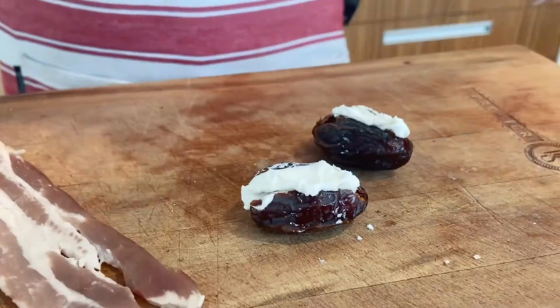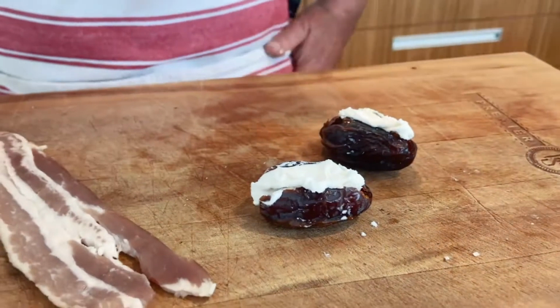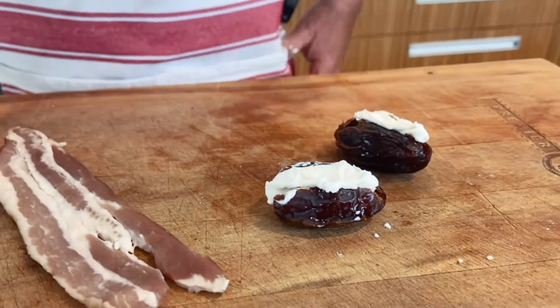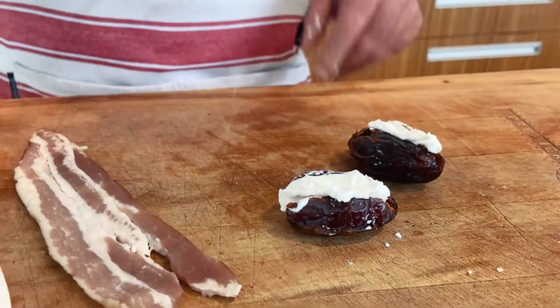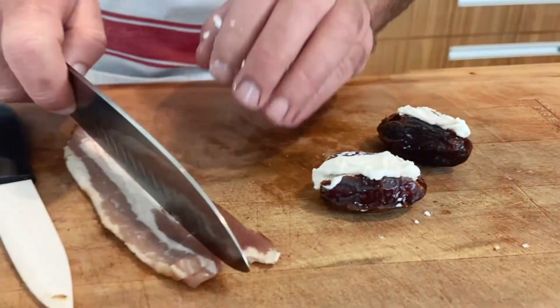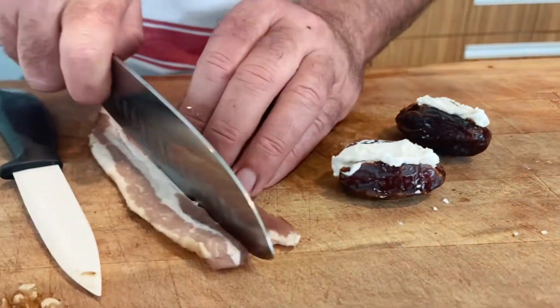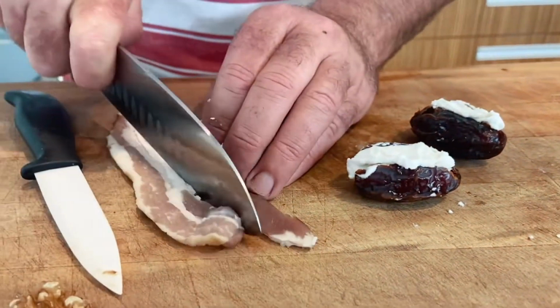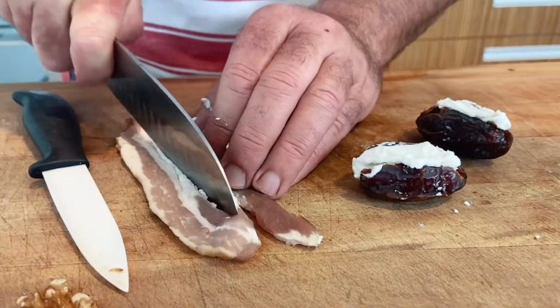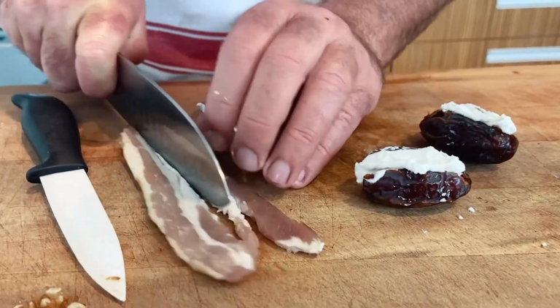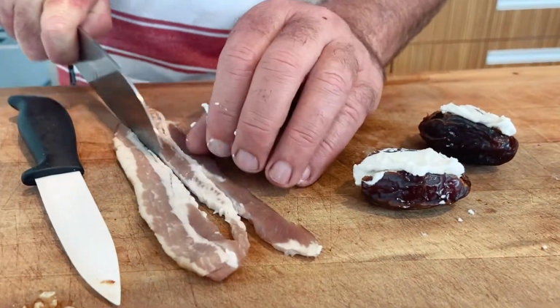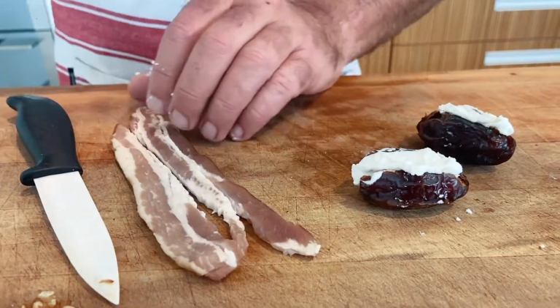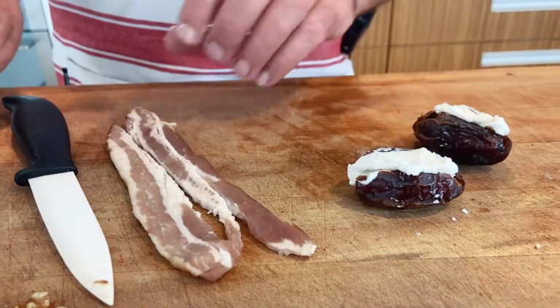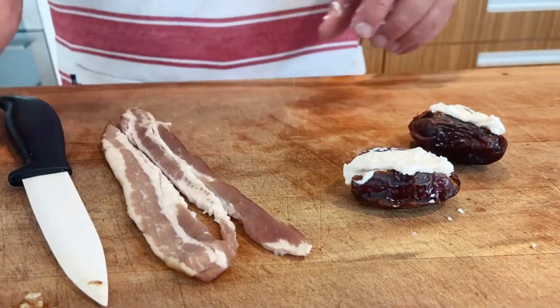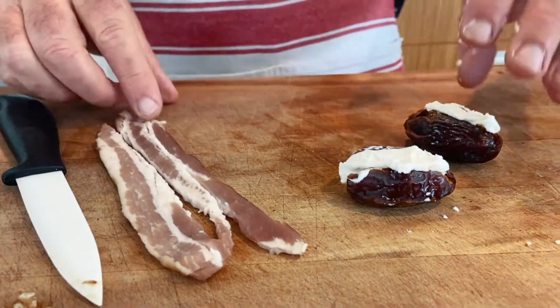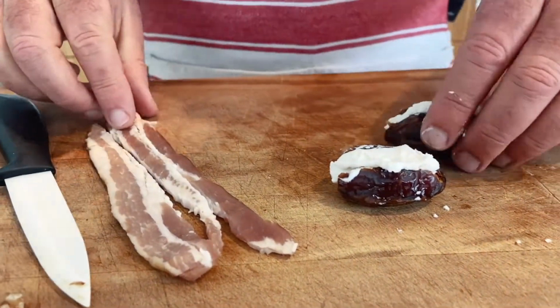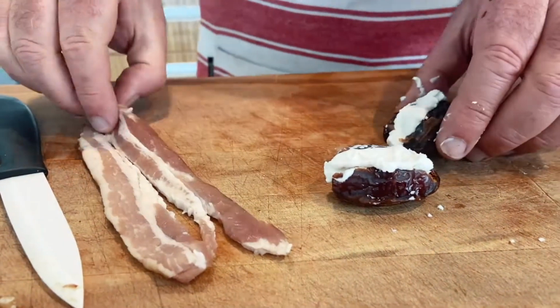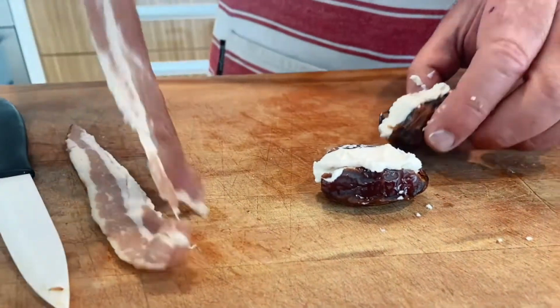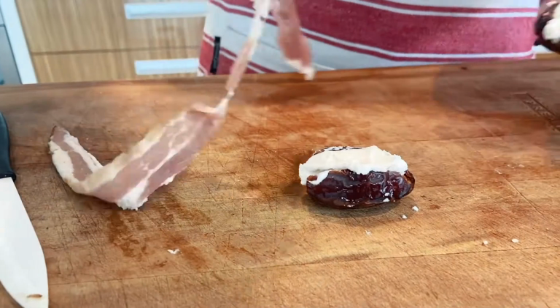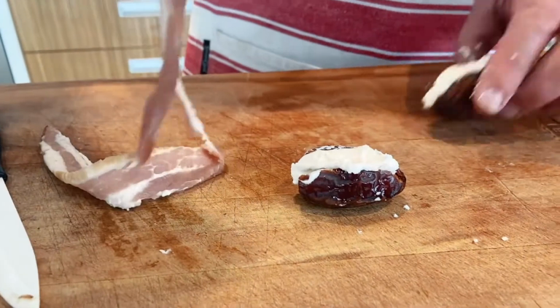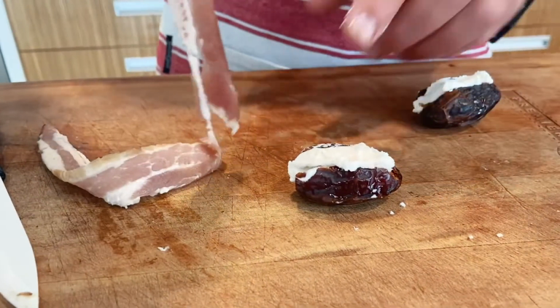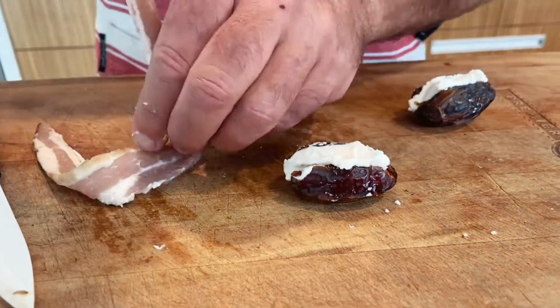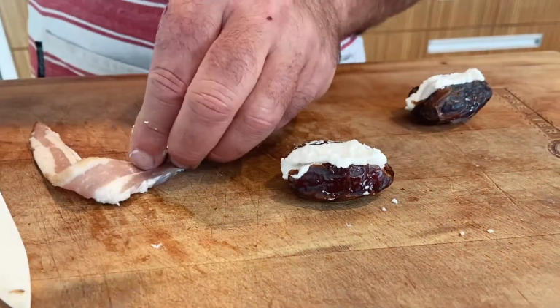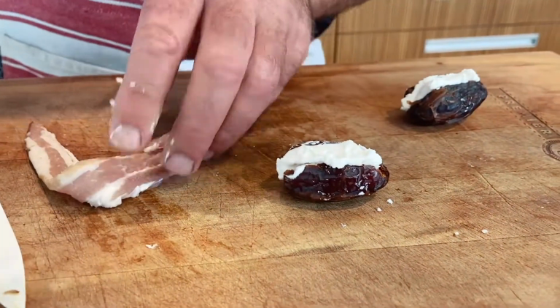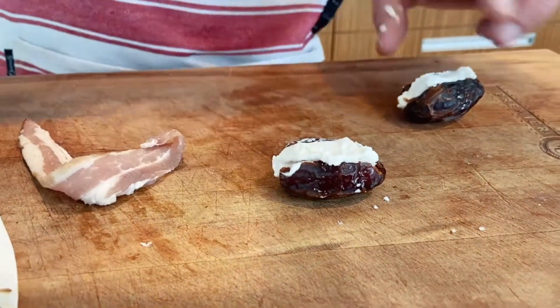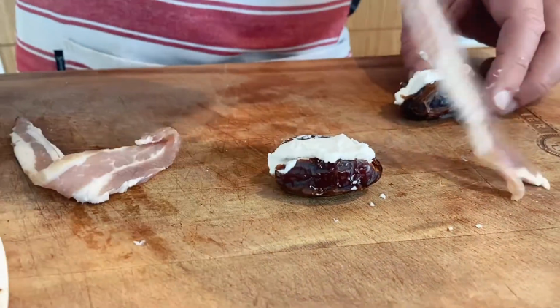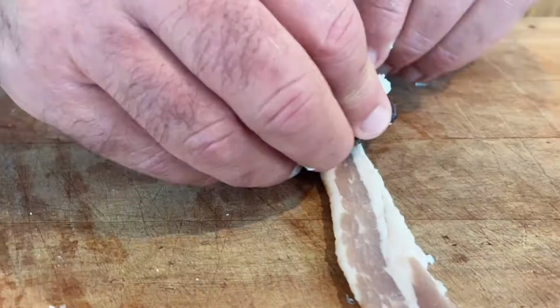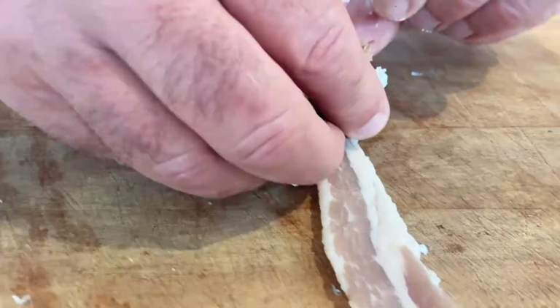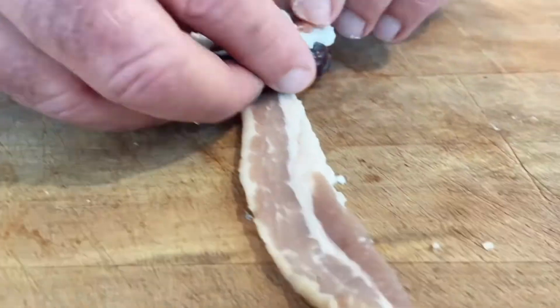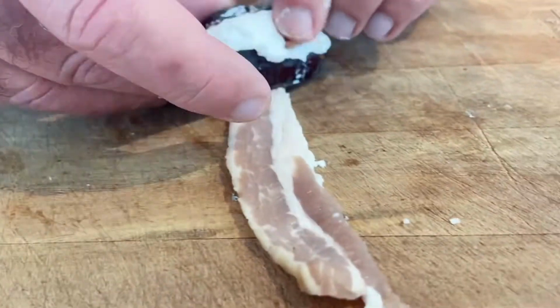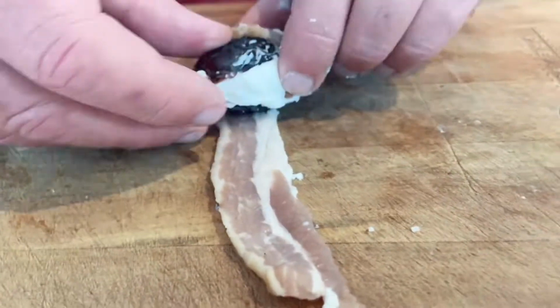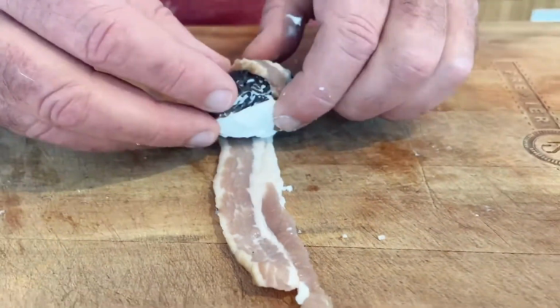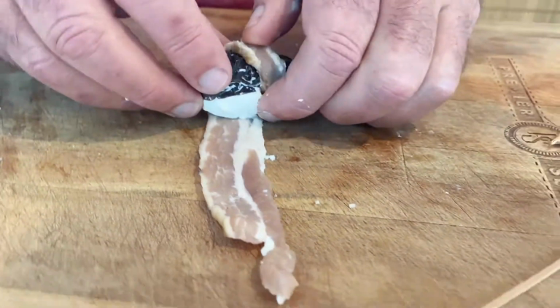I've got a rasher of really good wire-wrapped bacon — there's no added sugar, no added water. I've cut it in half. Just roll it around.